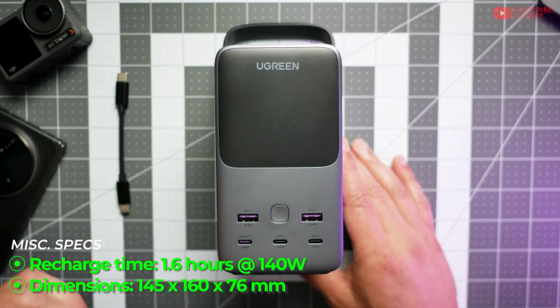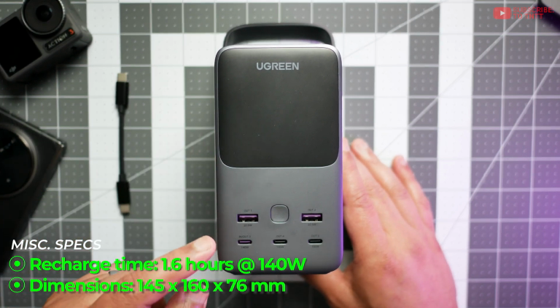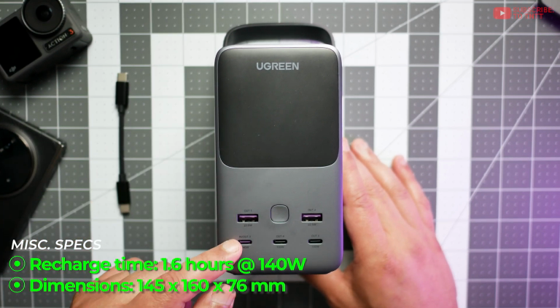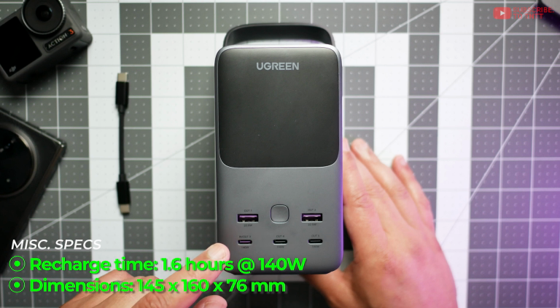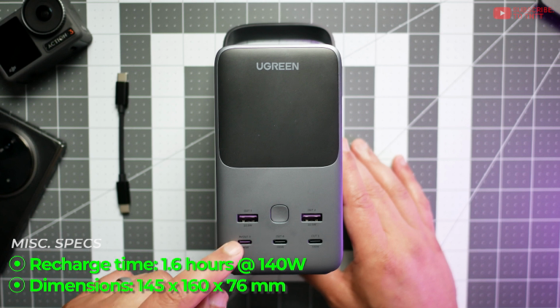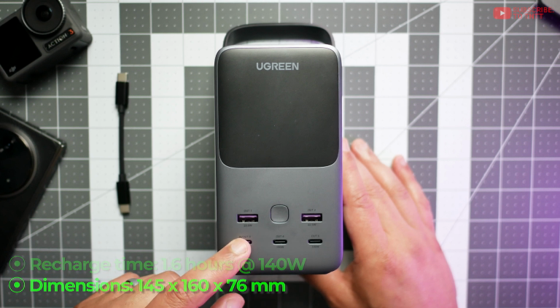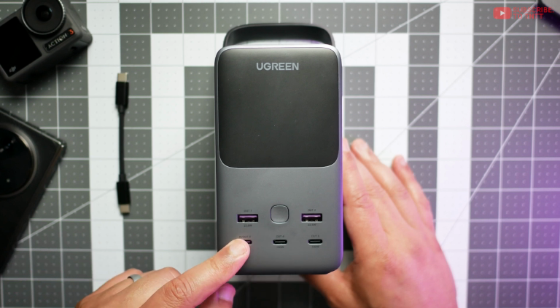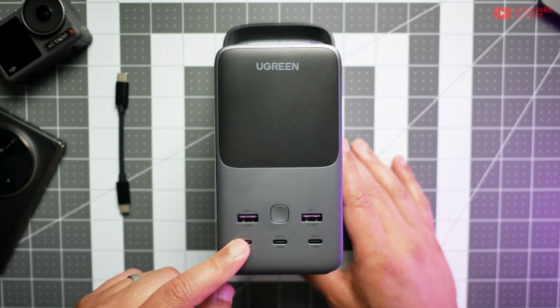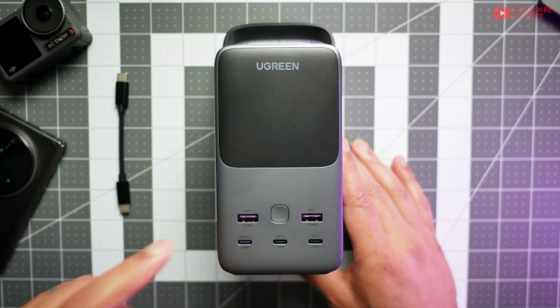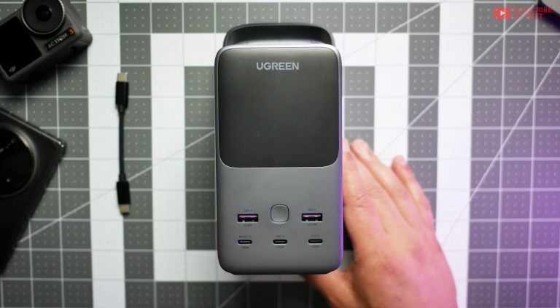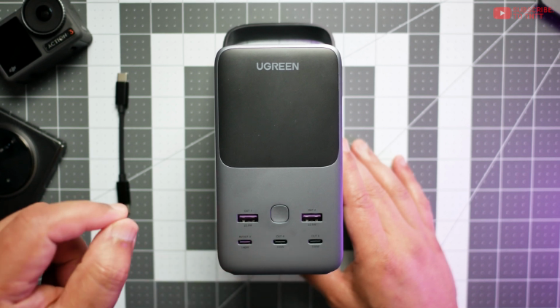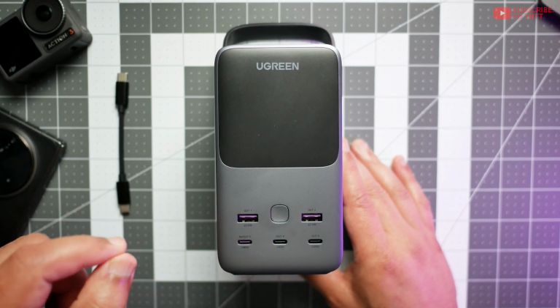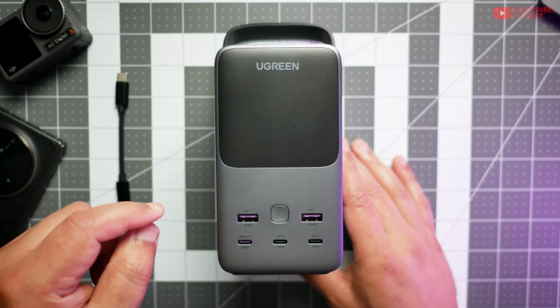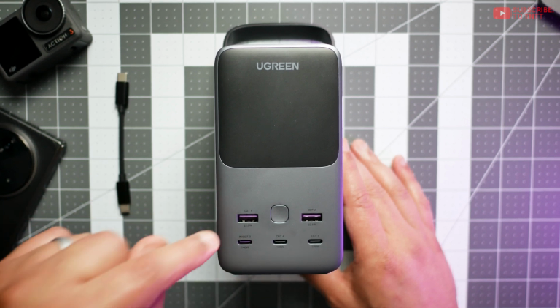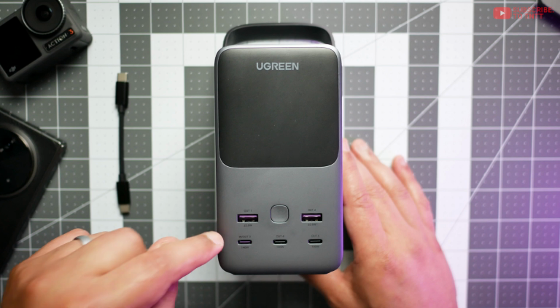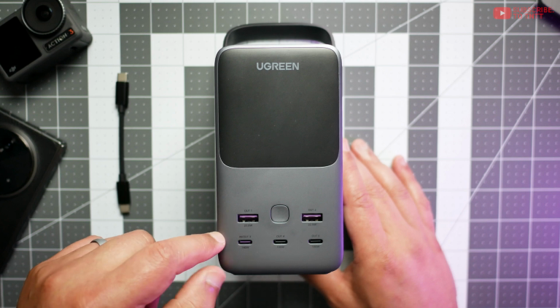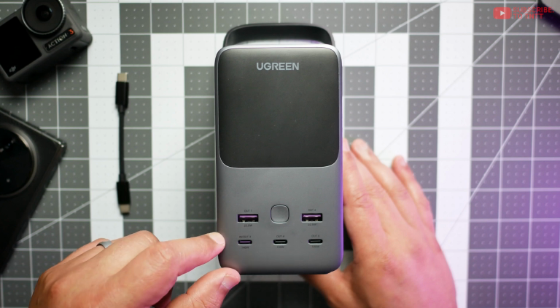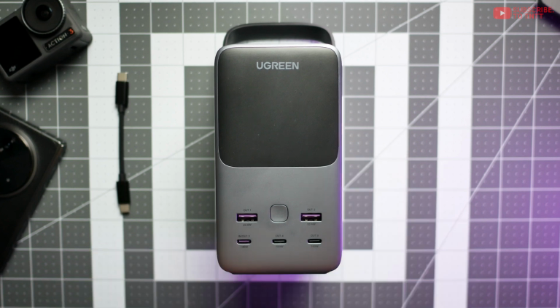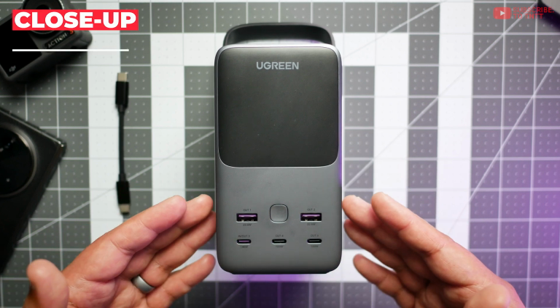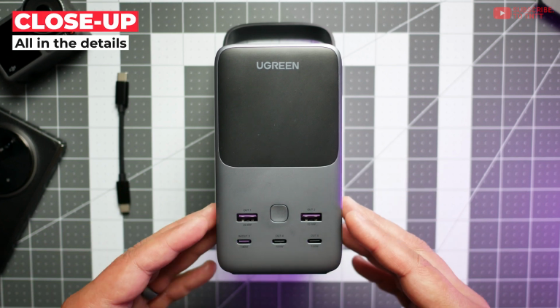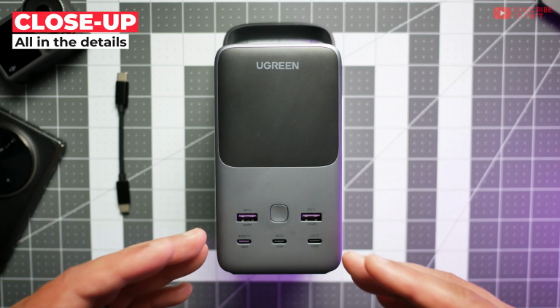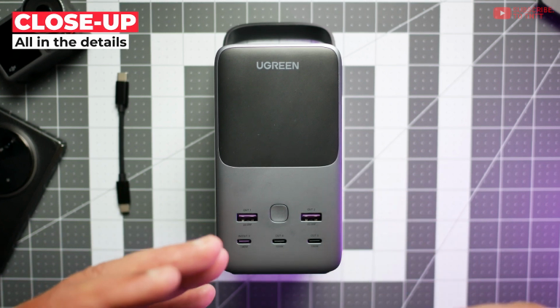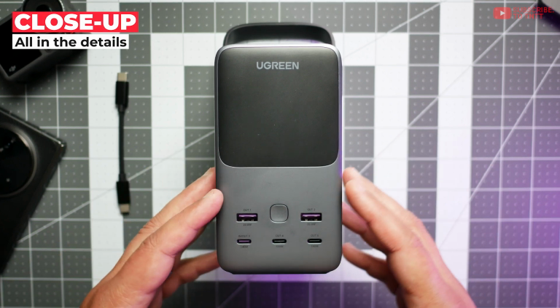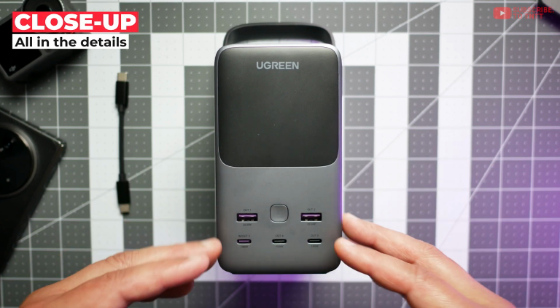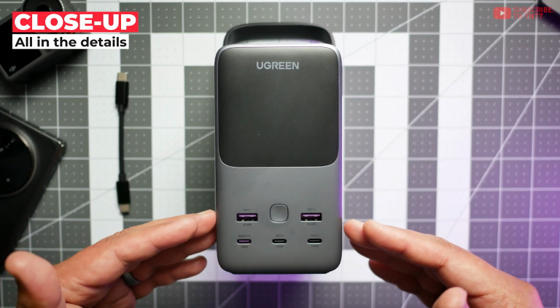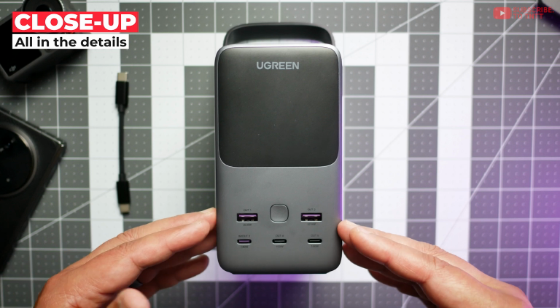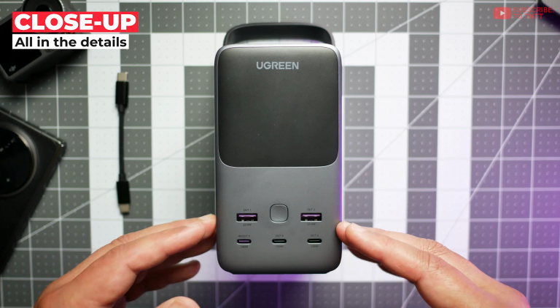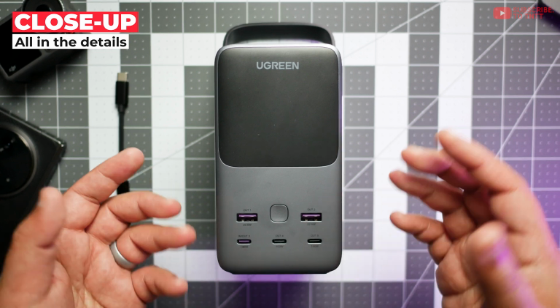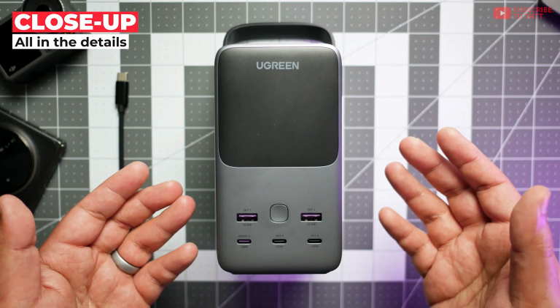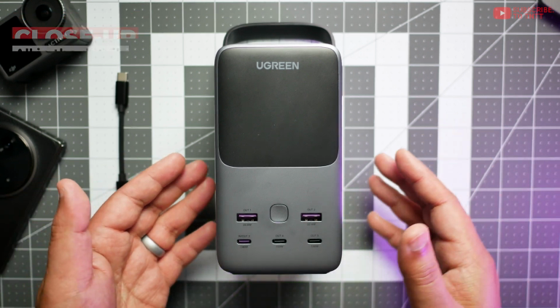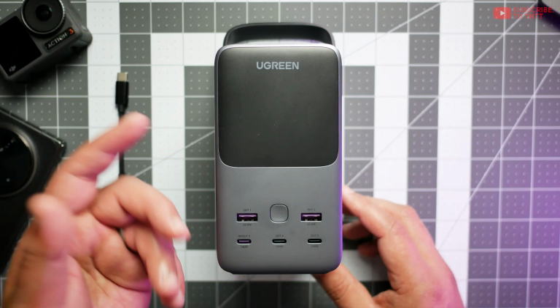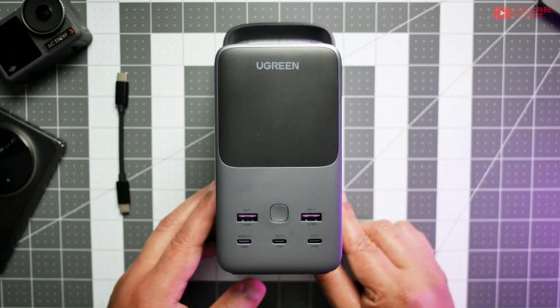In terms of recharging, it is capable of 140 watts, so if you have a good power supply, this thing can charge up really fast as well. This power bank is more catered to your portable mobile devices — there's no home outlet or anything like that.